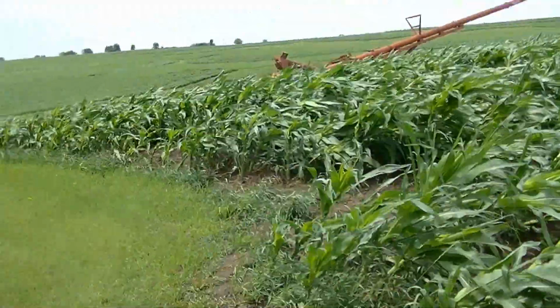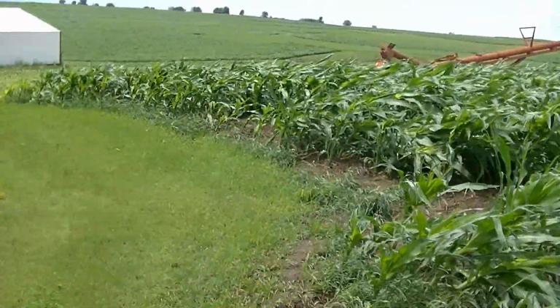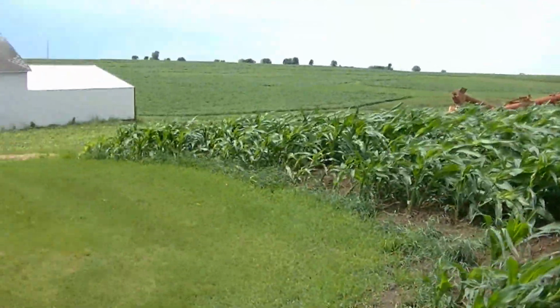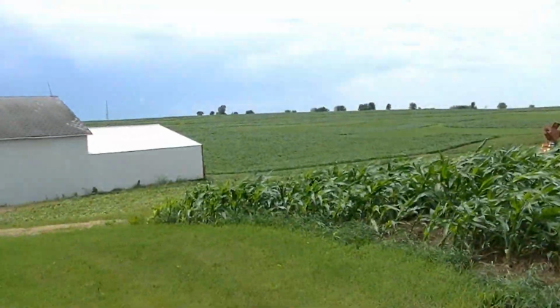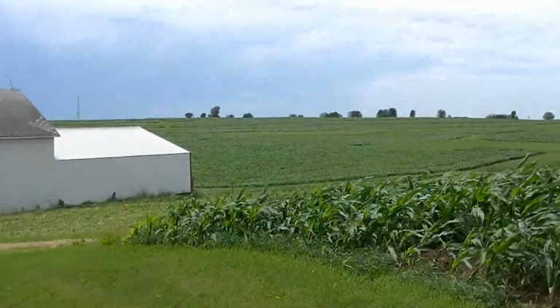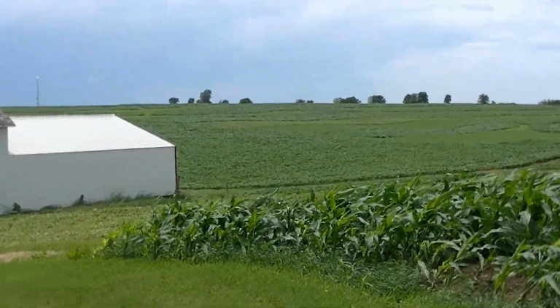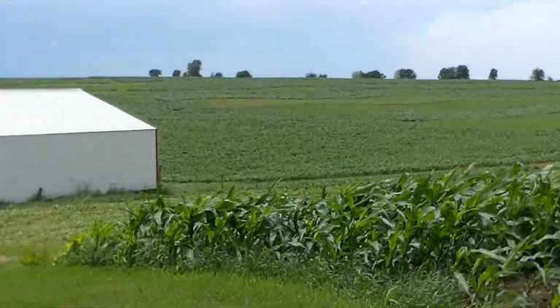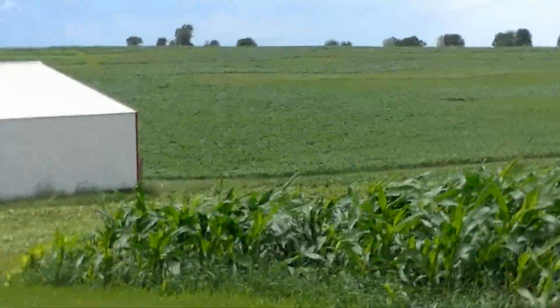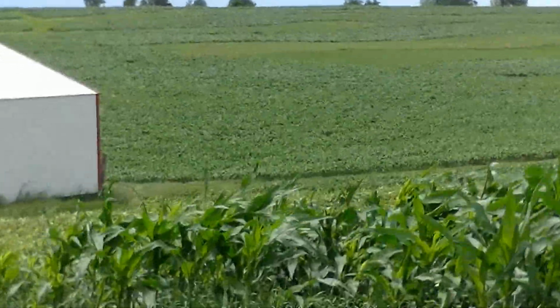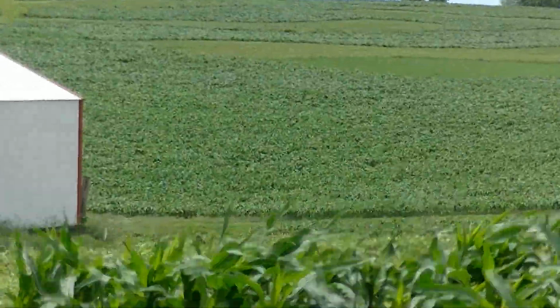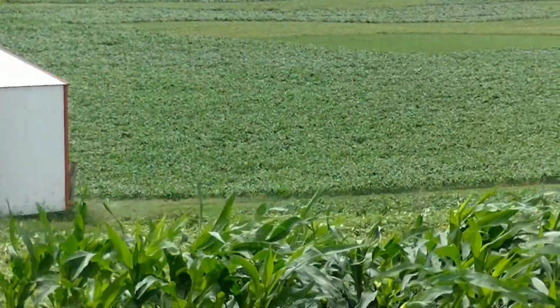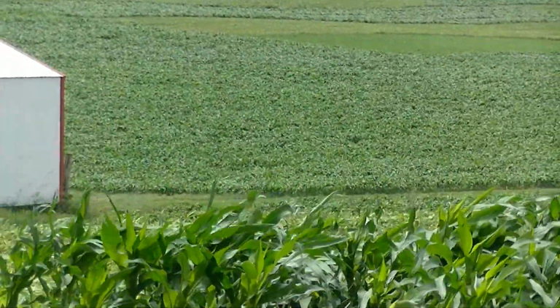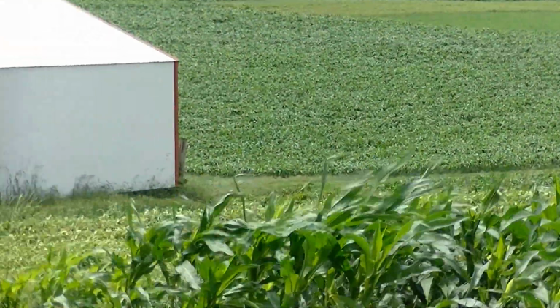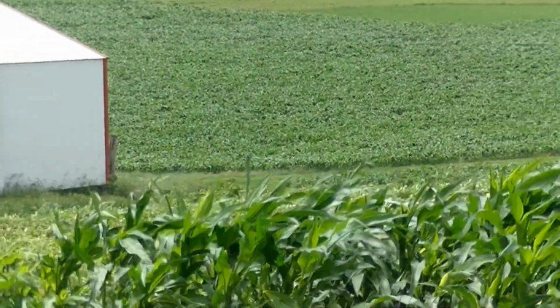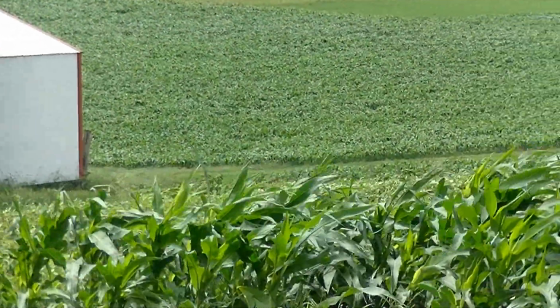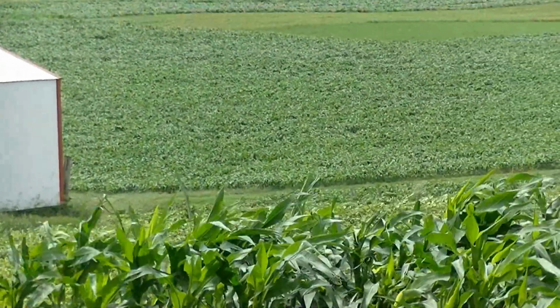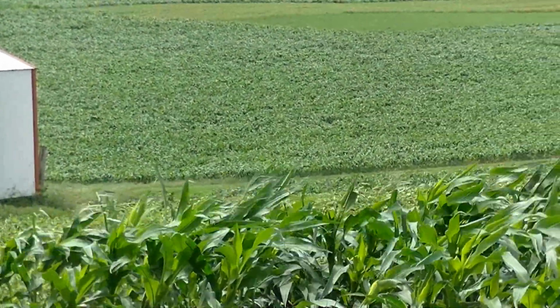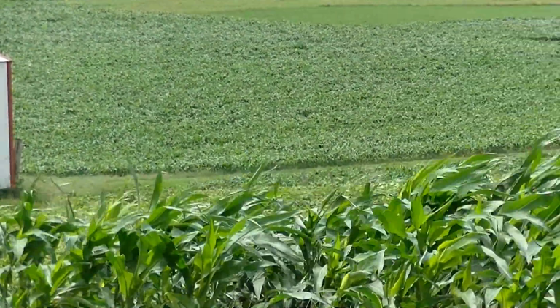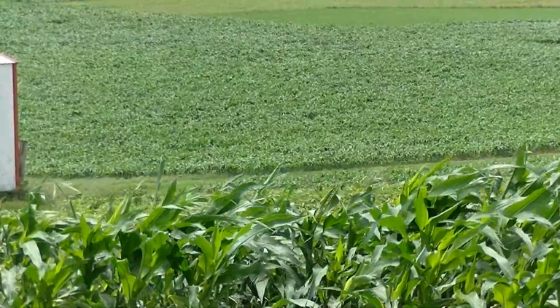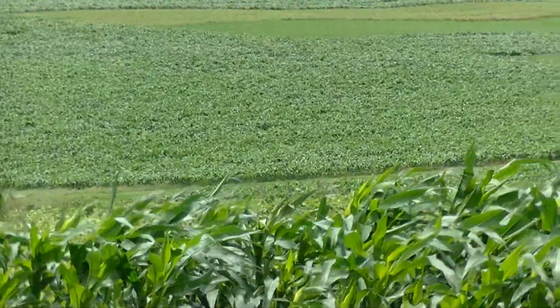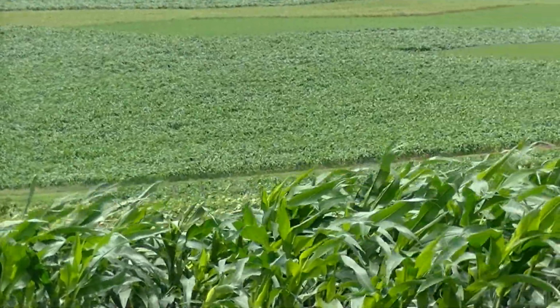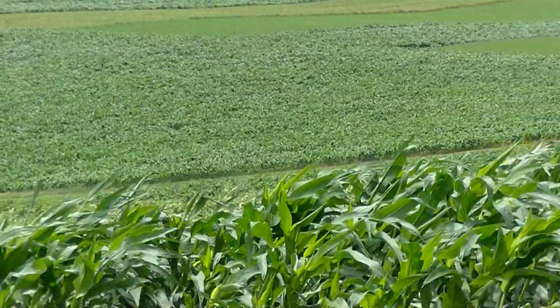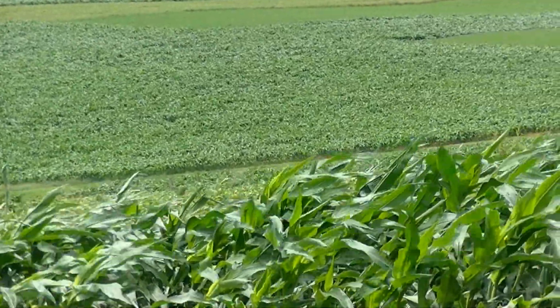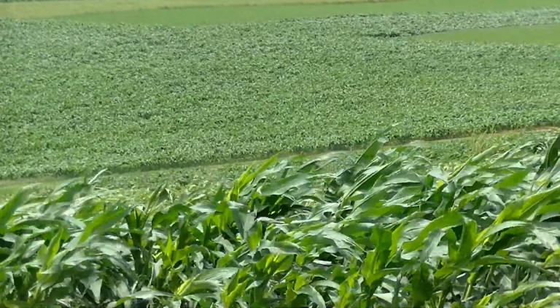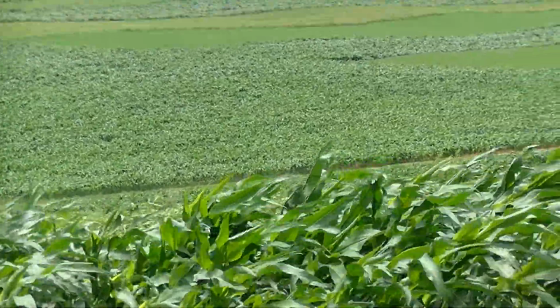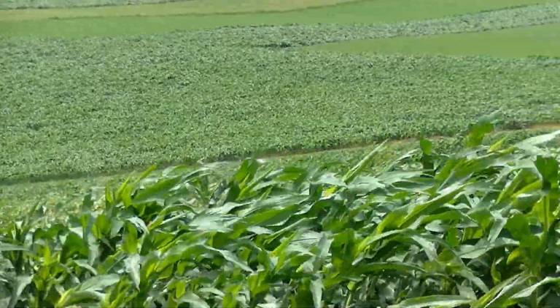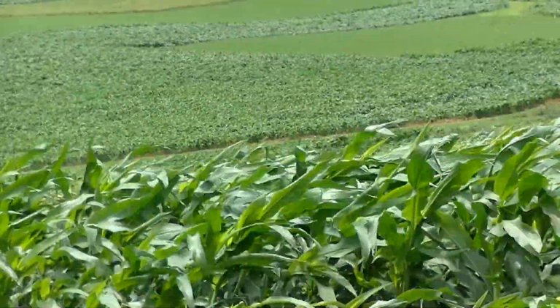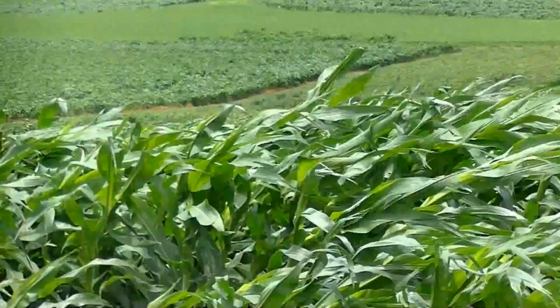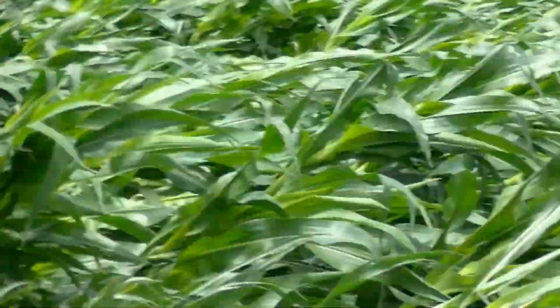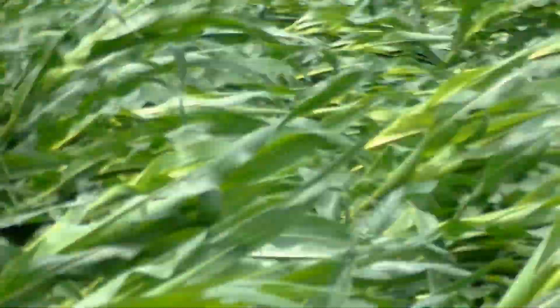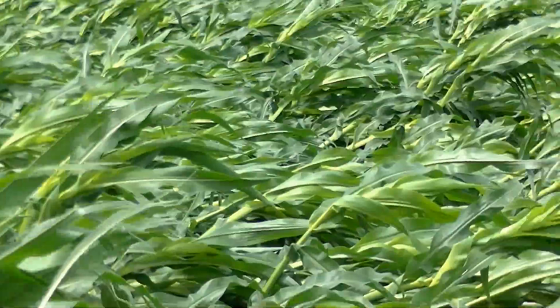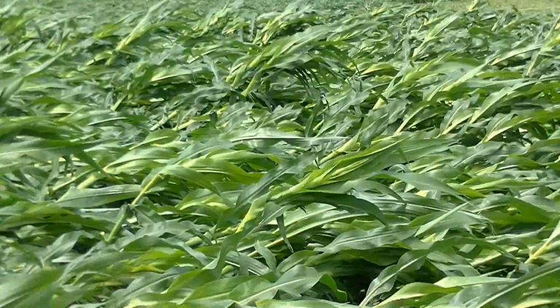If you look over at the old dairy pasture where we planted all corn, the corn is pretty much fine over there — there isn't much issue with it. Maybe along the edges it's got some pushed over just a little bit.